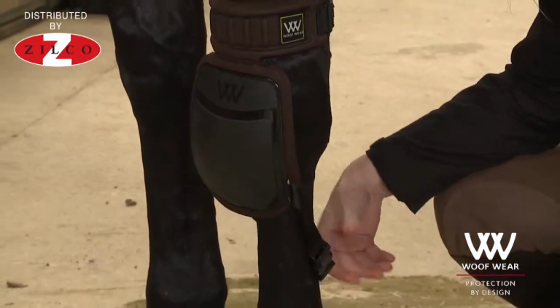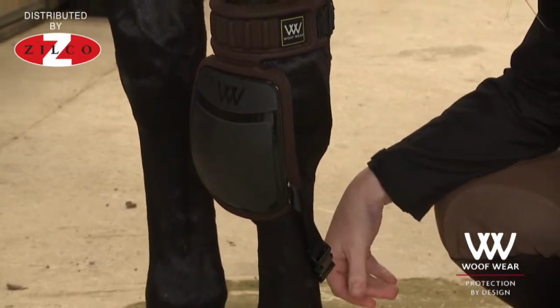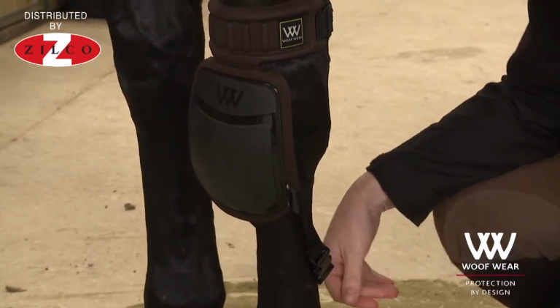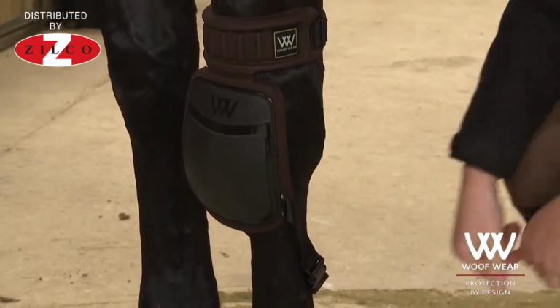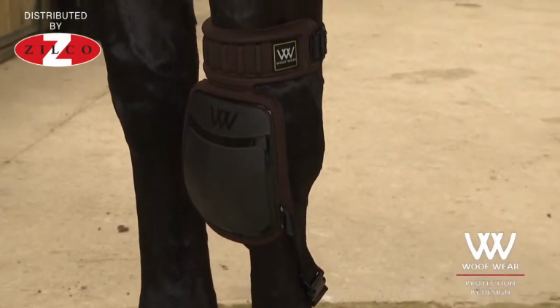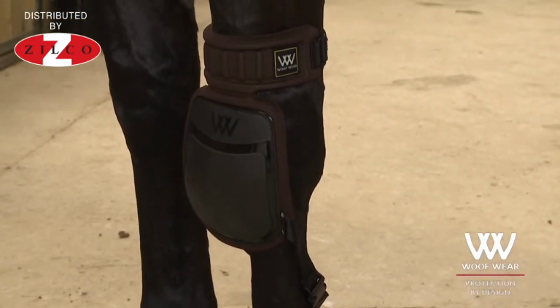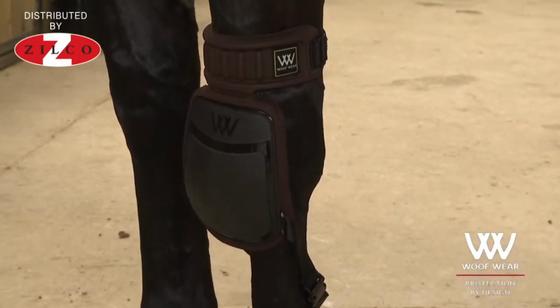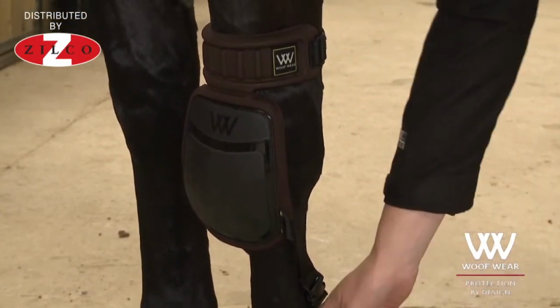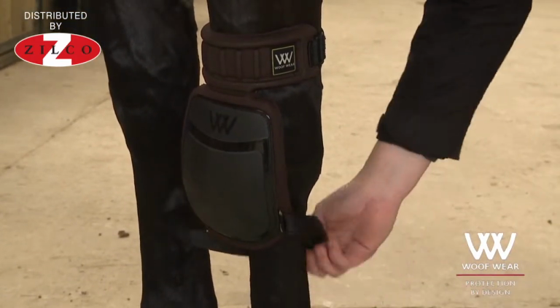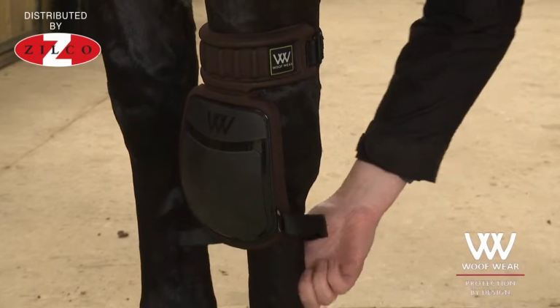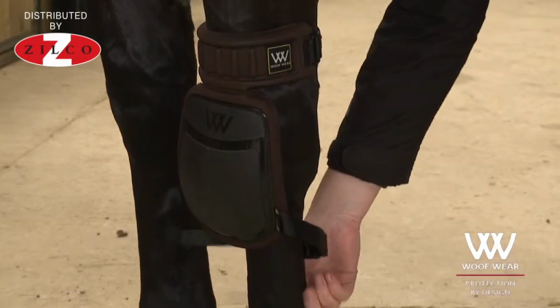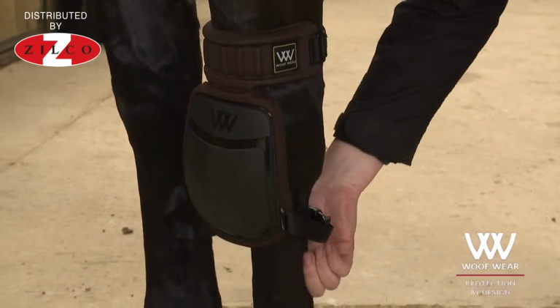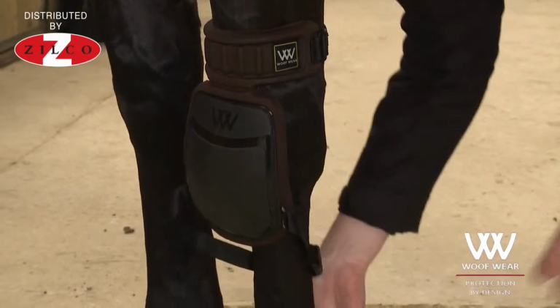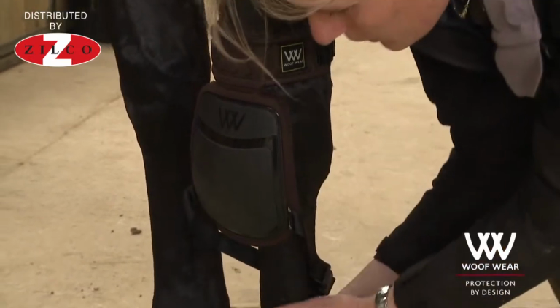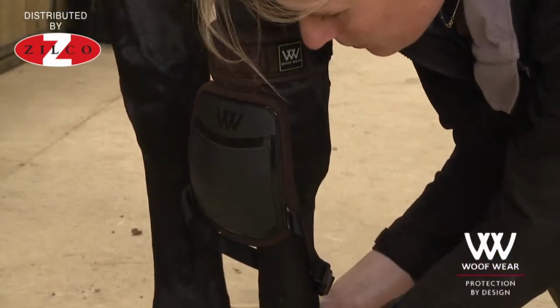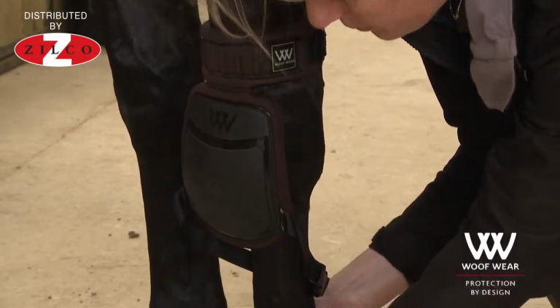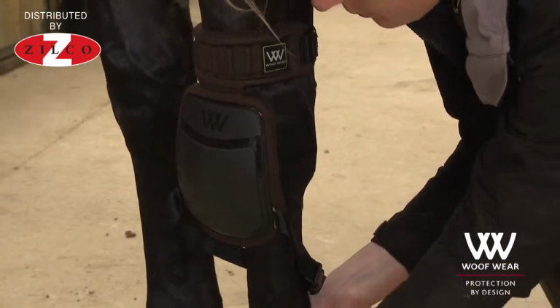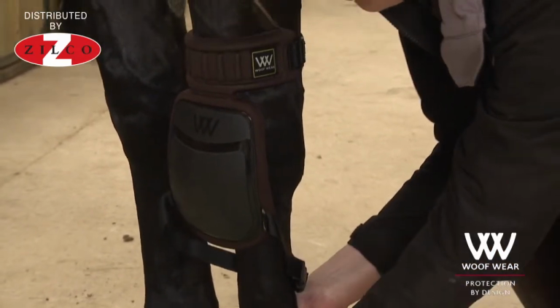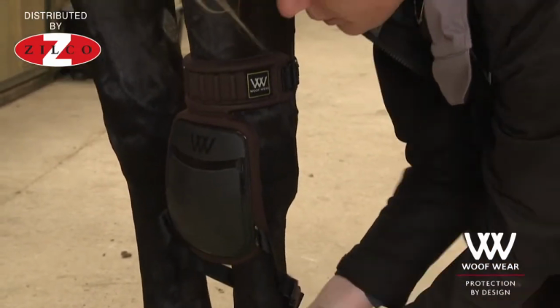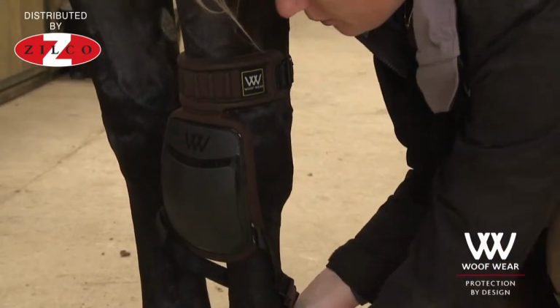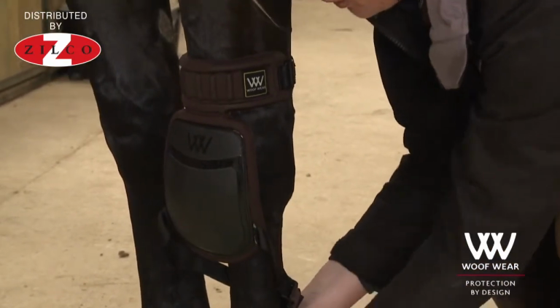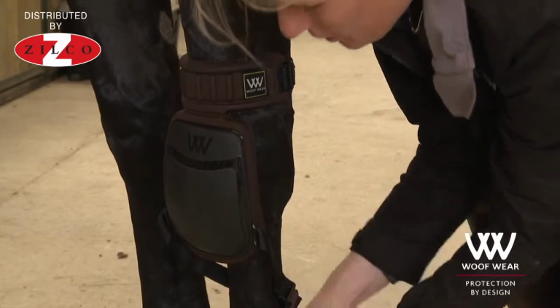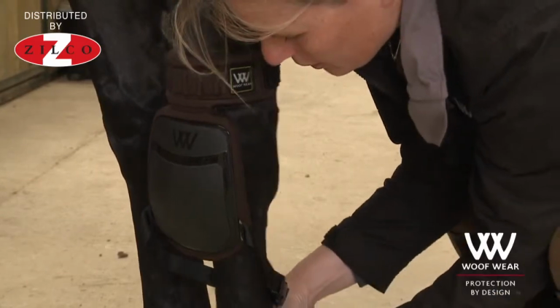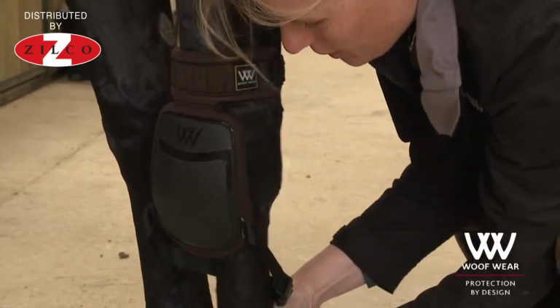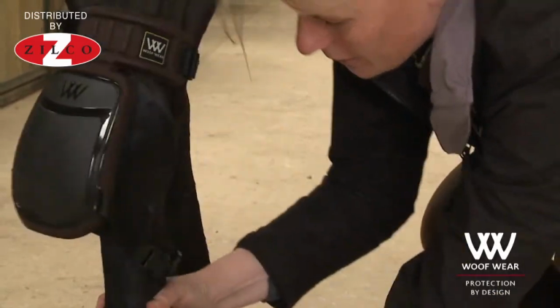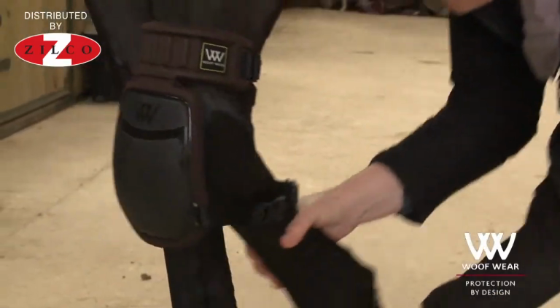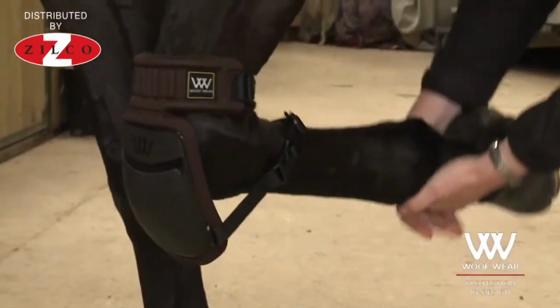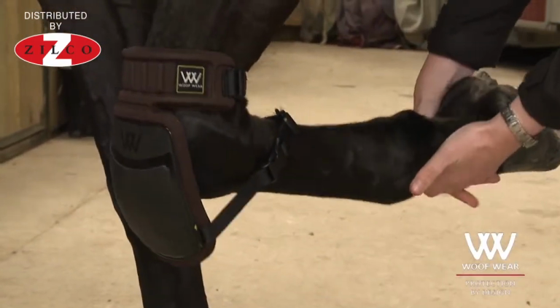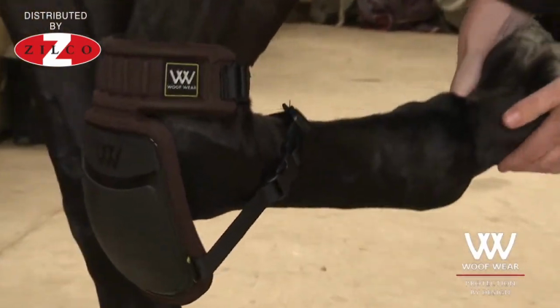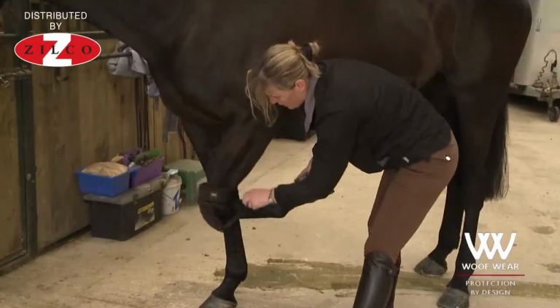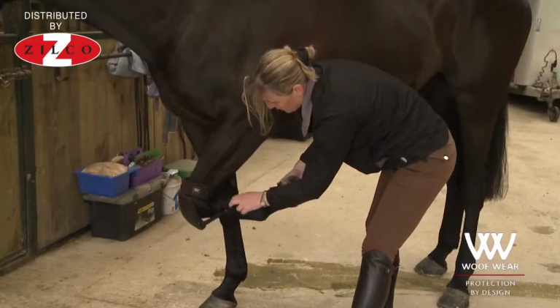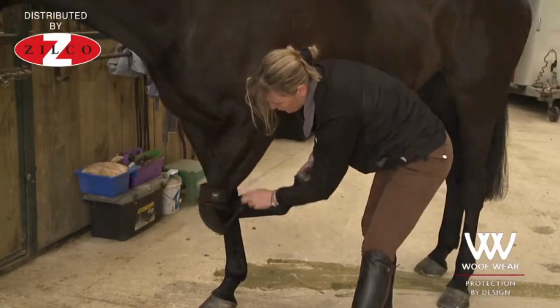What you're aiming to do with this bottom strap is to check that the horse can still move his leg. Put it on fairly loosely, then pick the horse's foot up and move the leg as if the horse is moving, so you can check this strap isn't interfering.